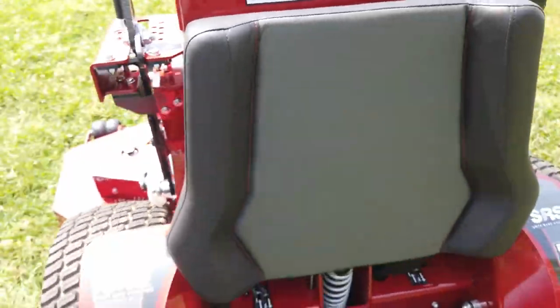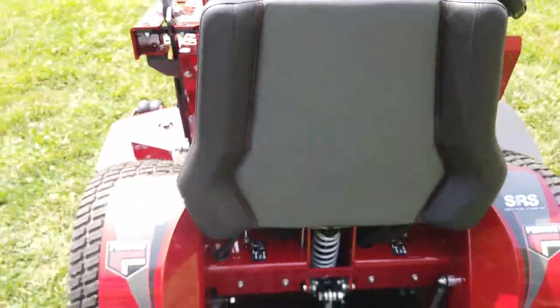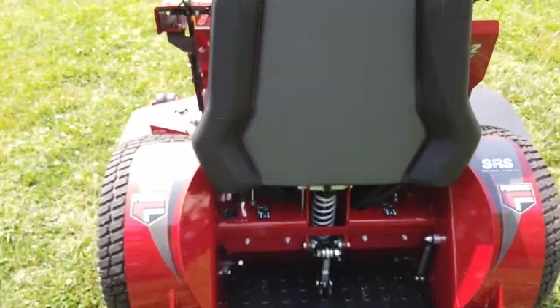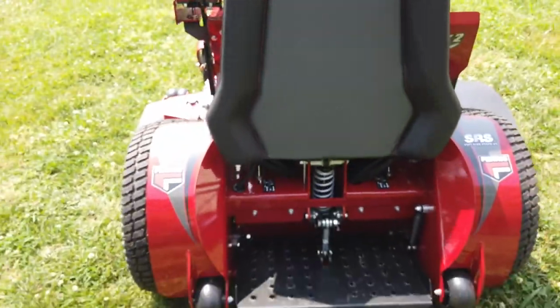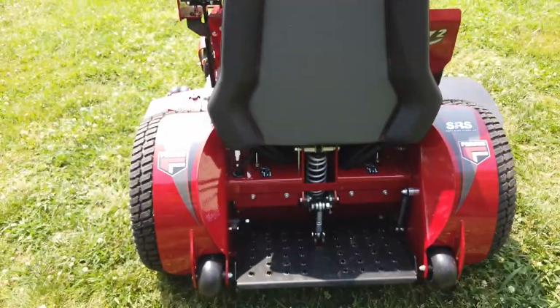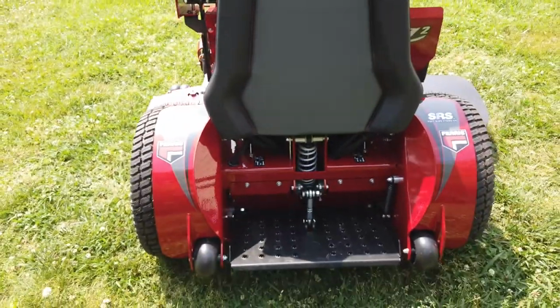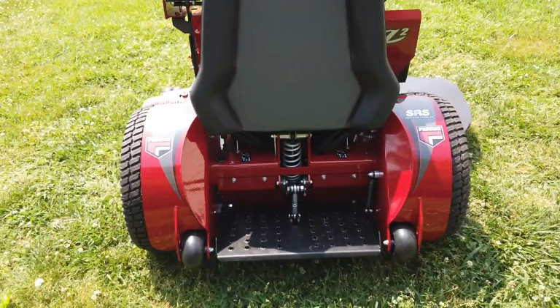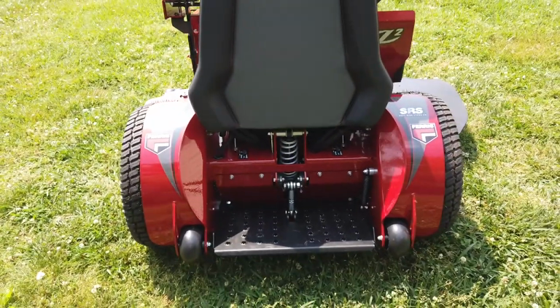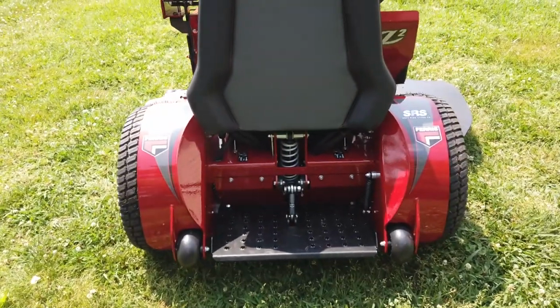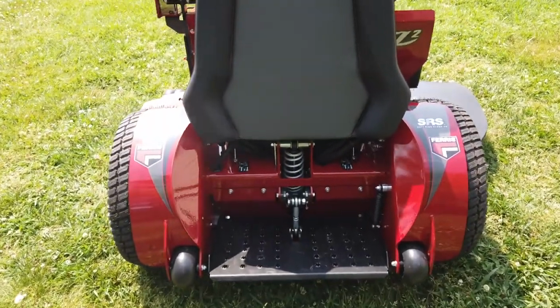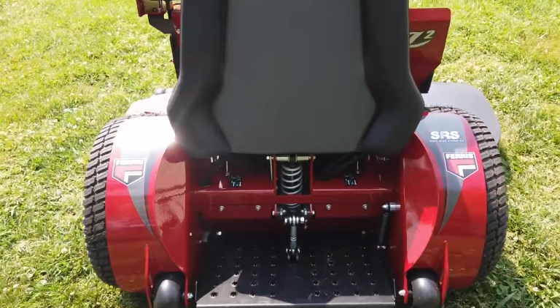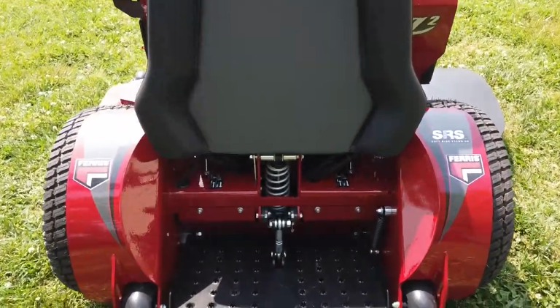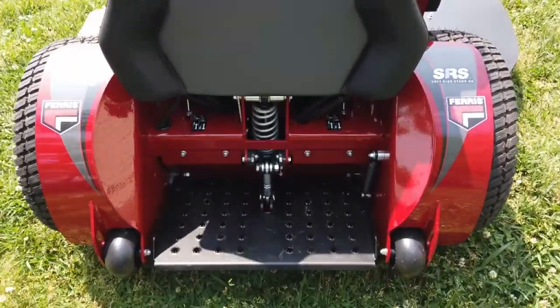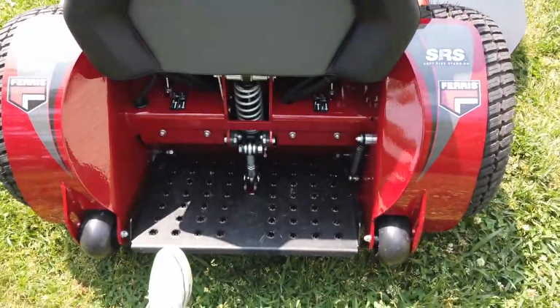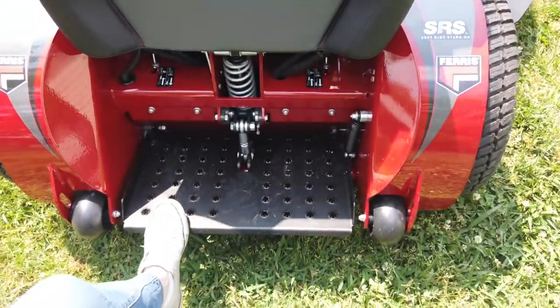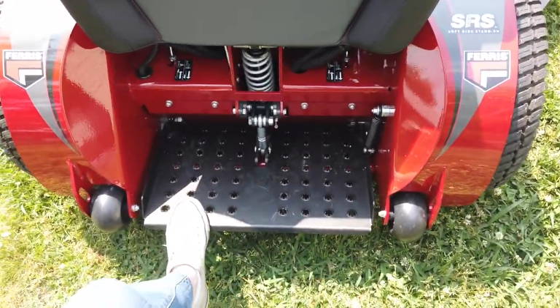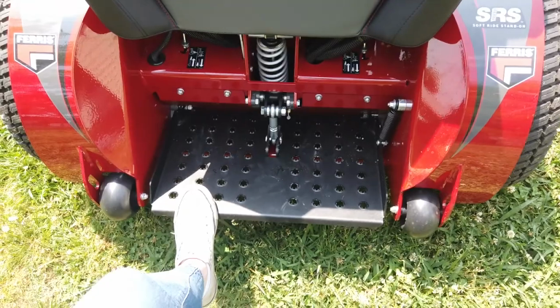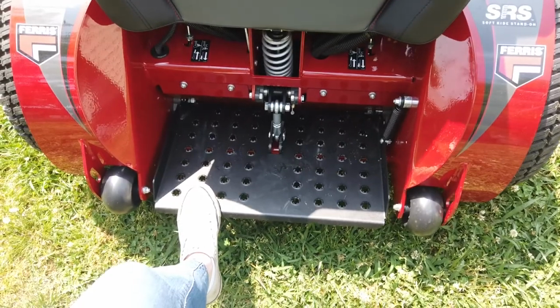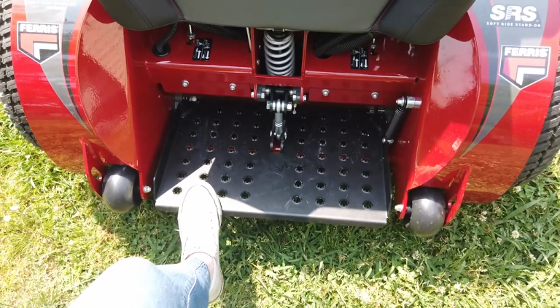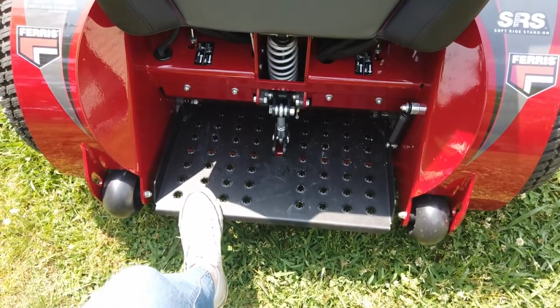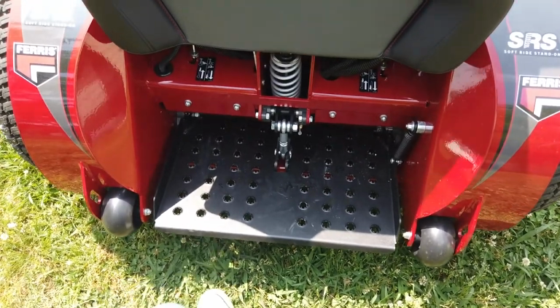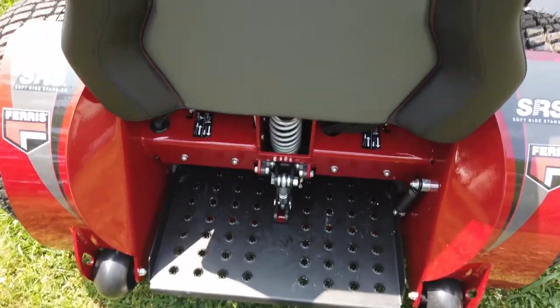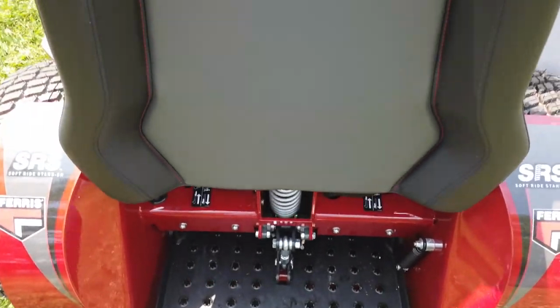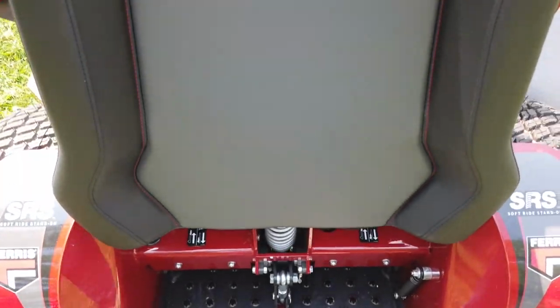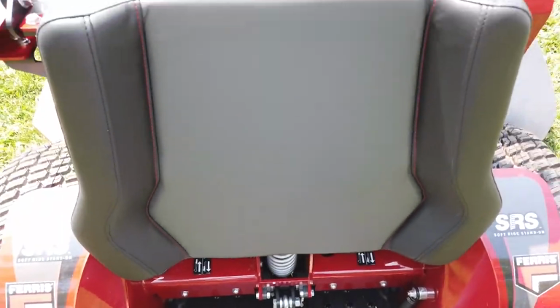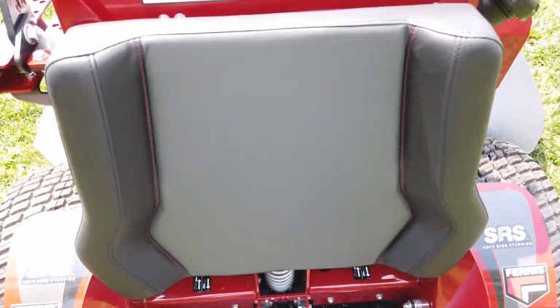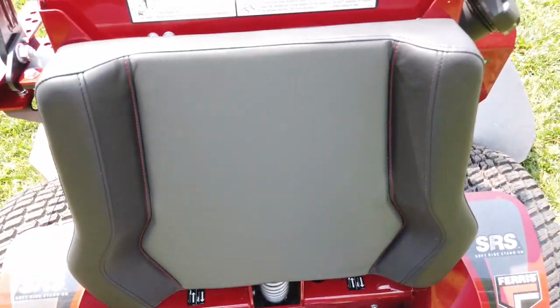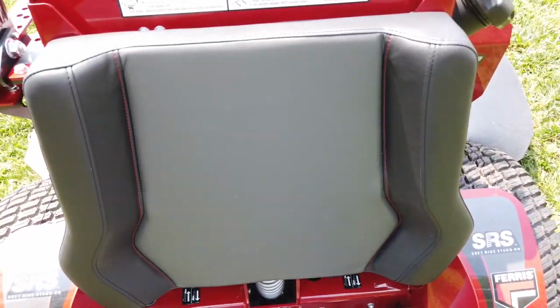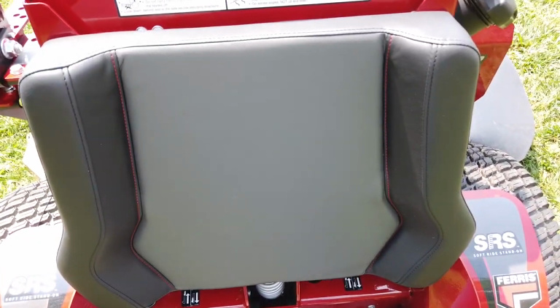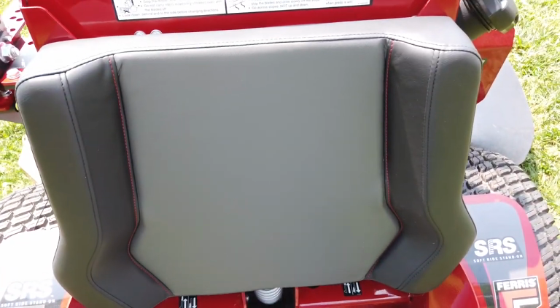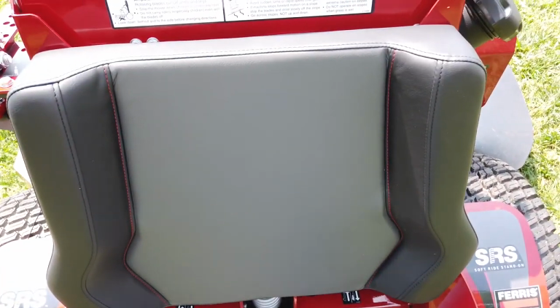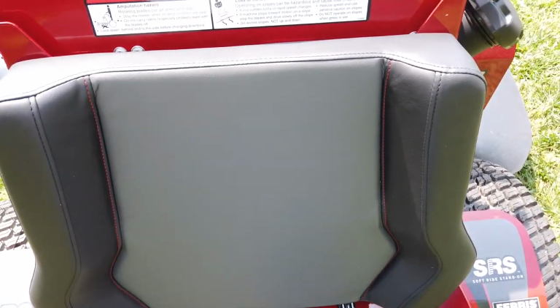This is a stand-on mower. It does have a suspension system, and we also have the knee pad here.